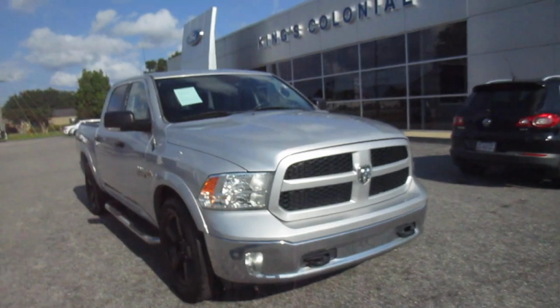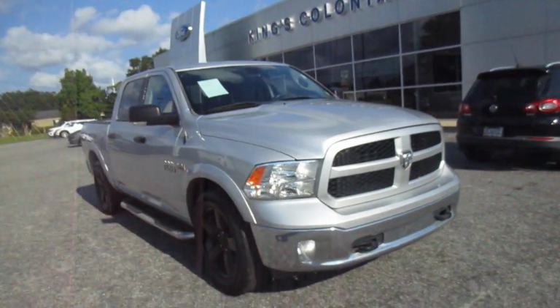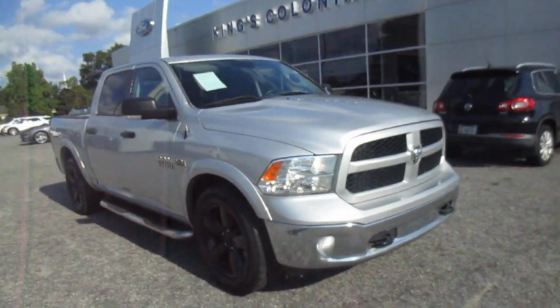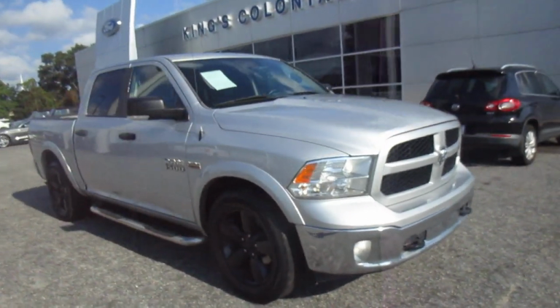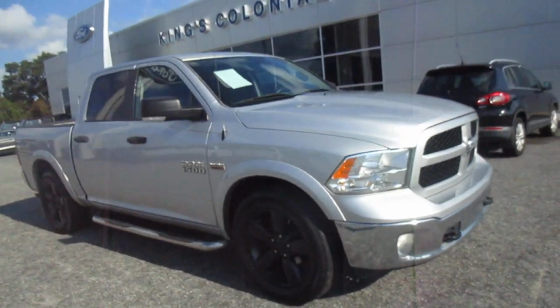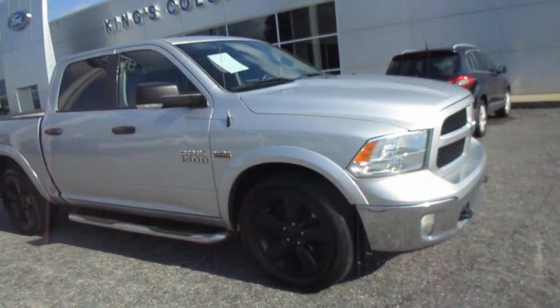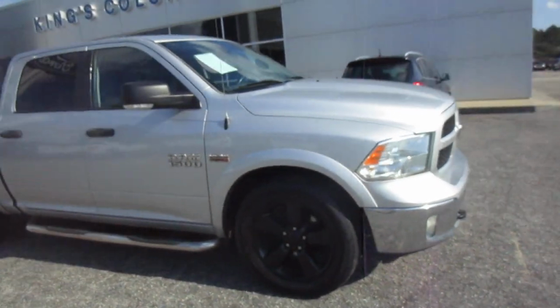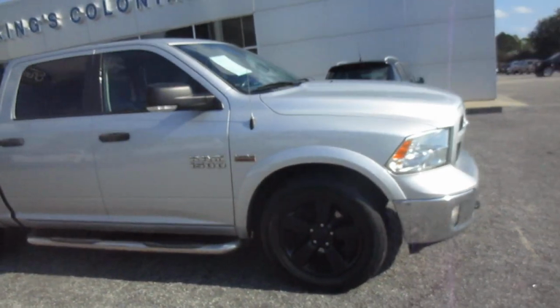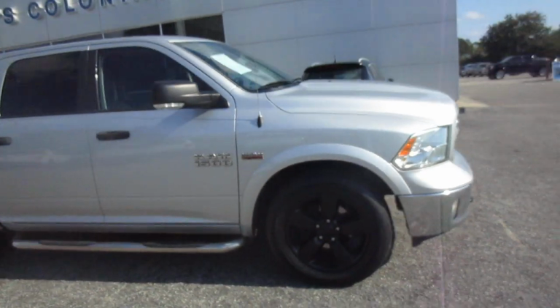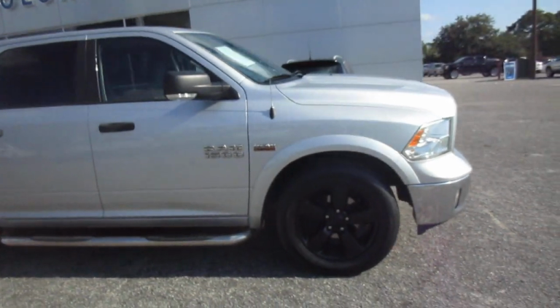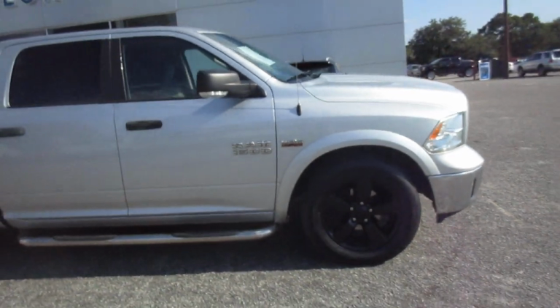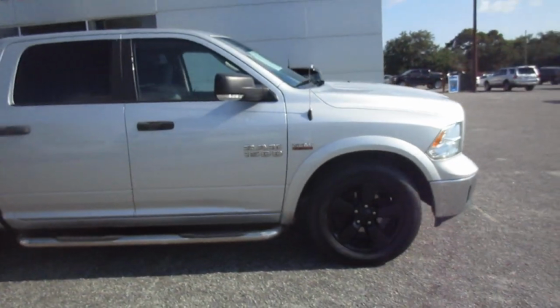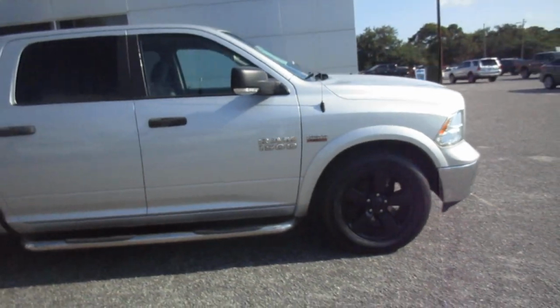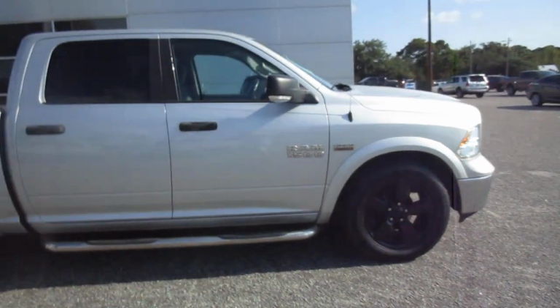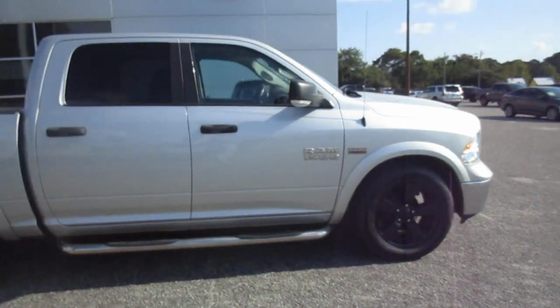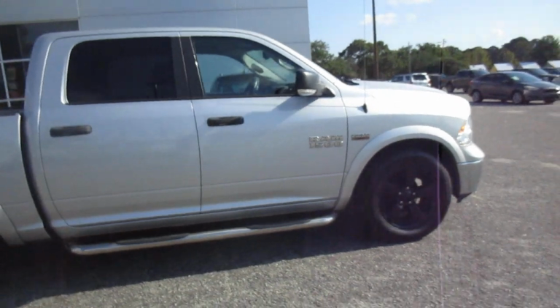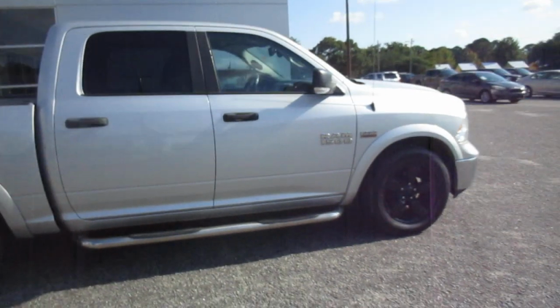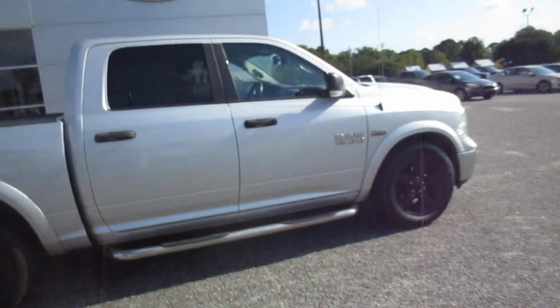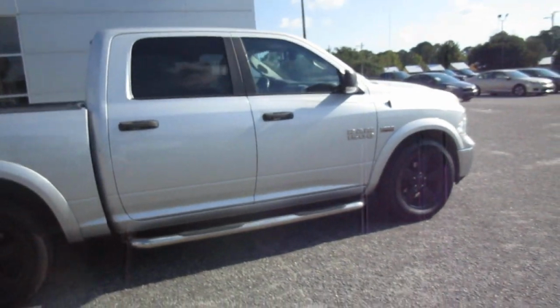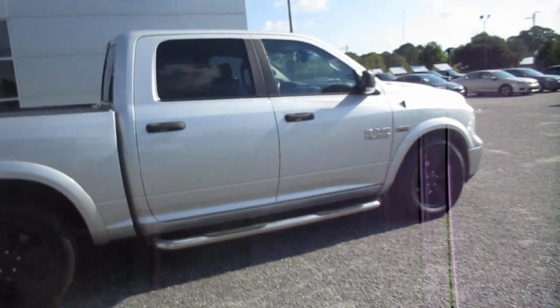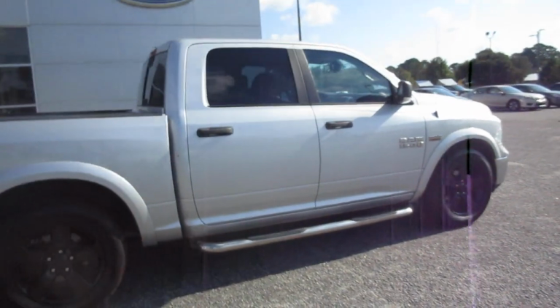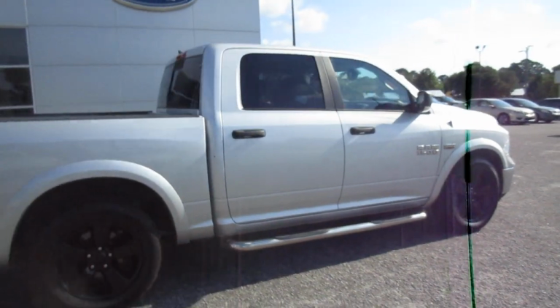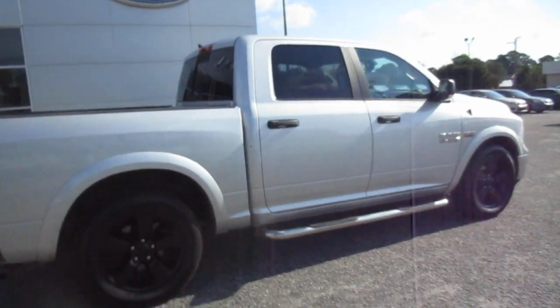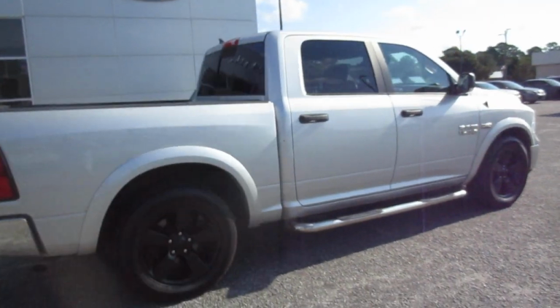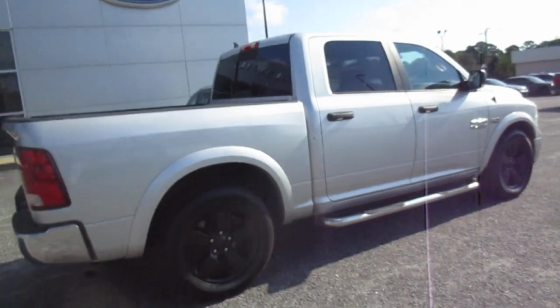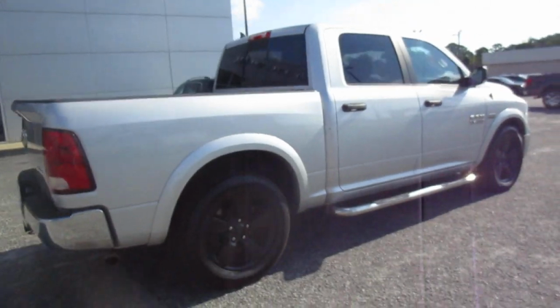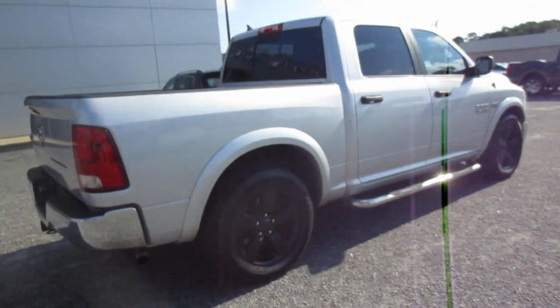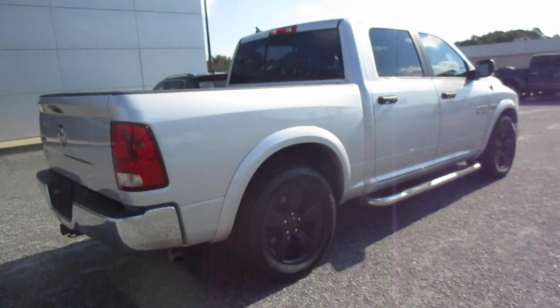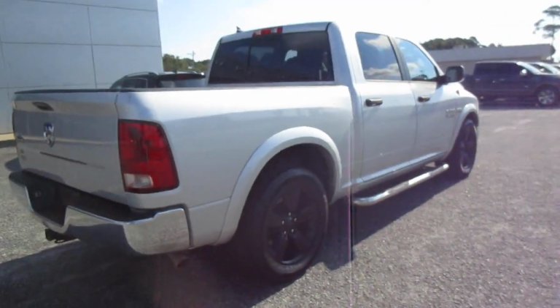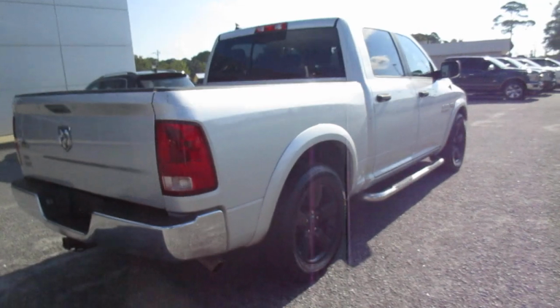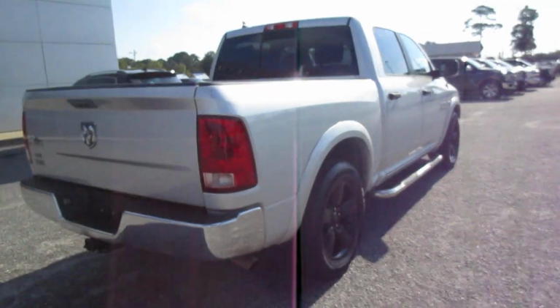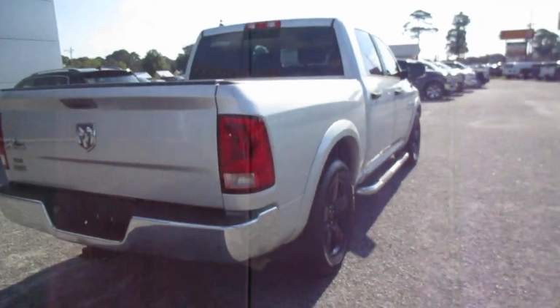Hello, welcome to King's Colonial Ford. We have a 2015 Dodge Ram 1500 Crew Cab. This one features the Hemi 5.7 liter engine, so plenty of power in this truck.